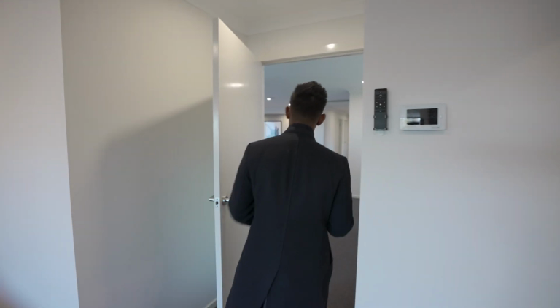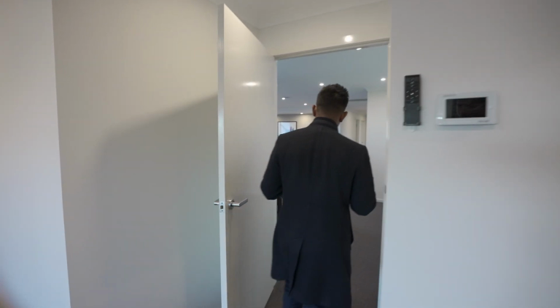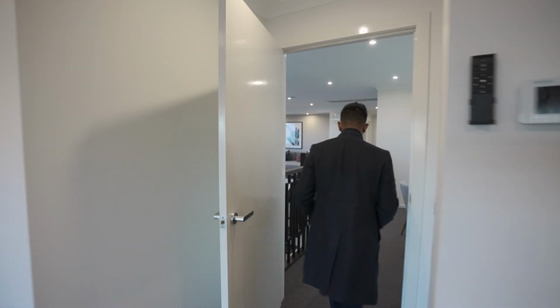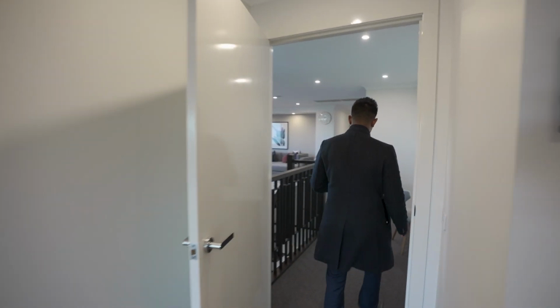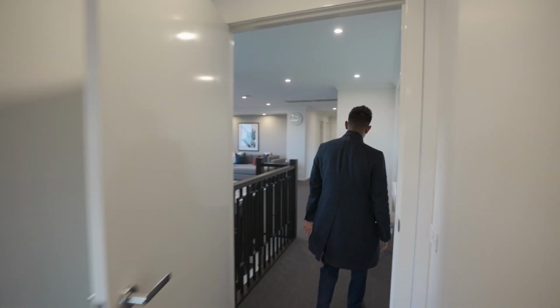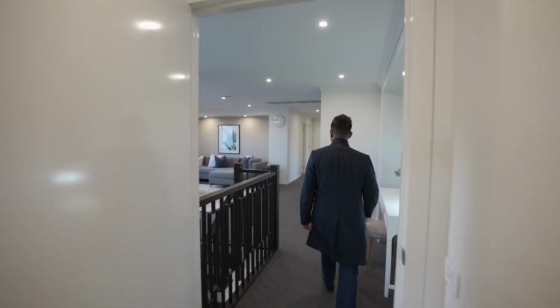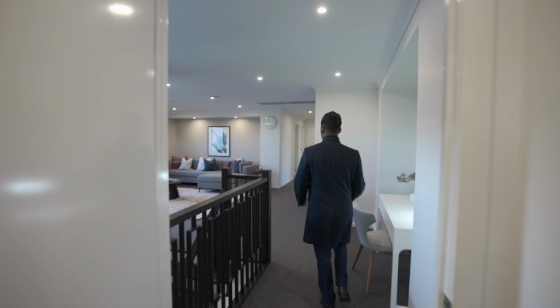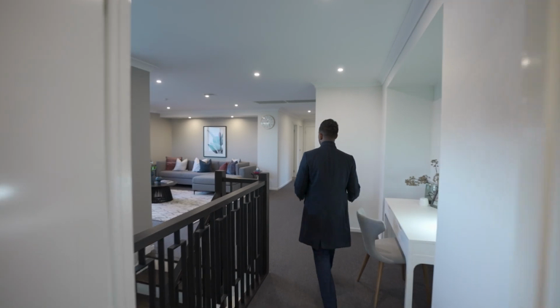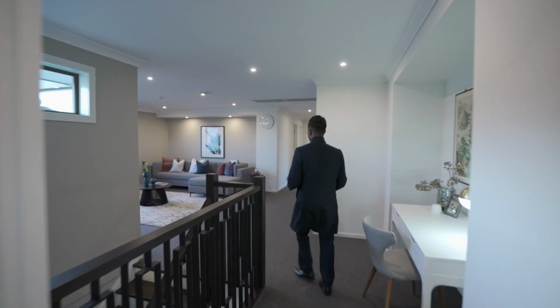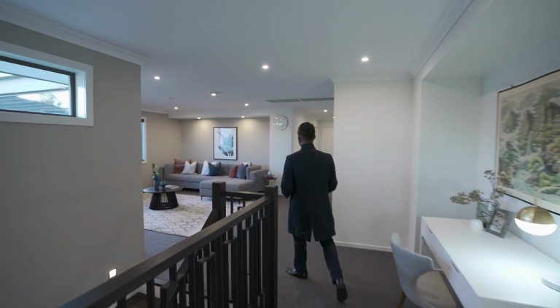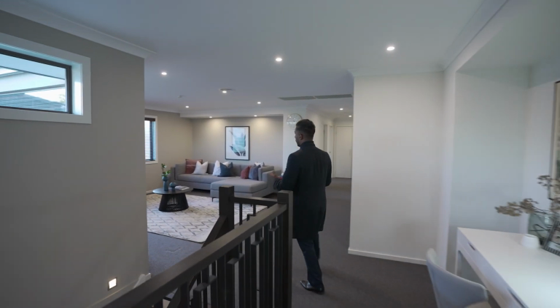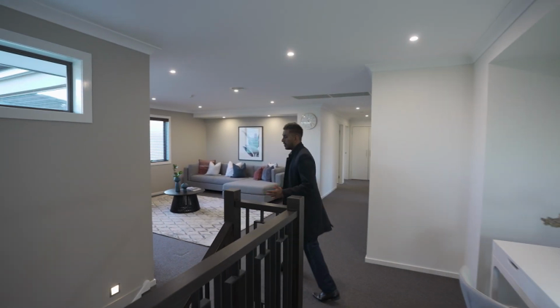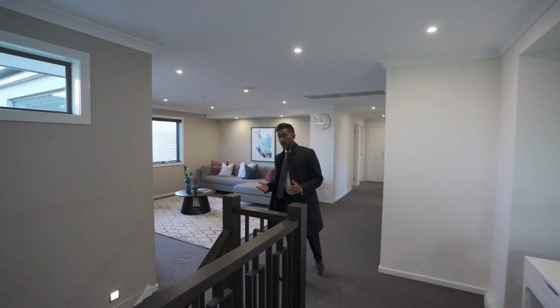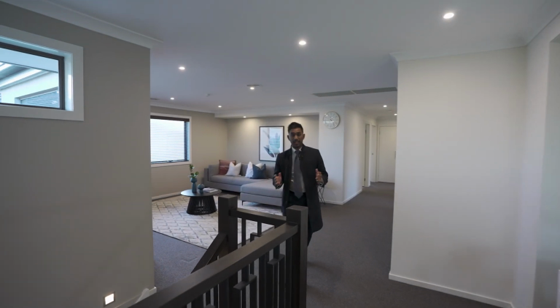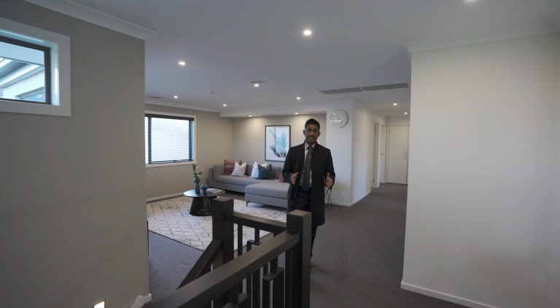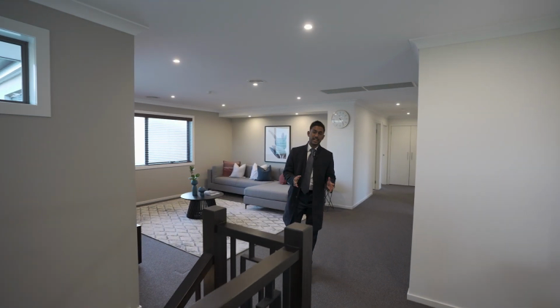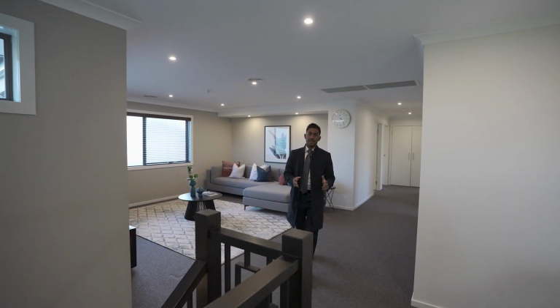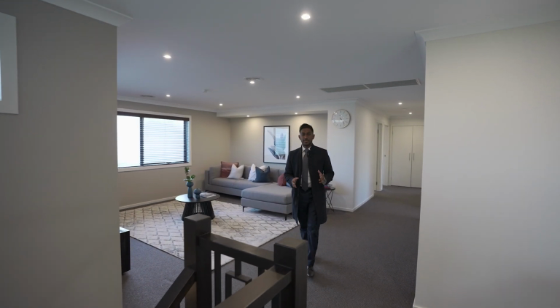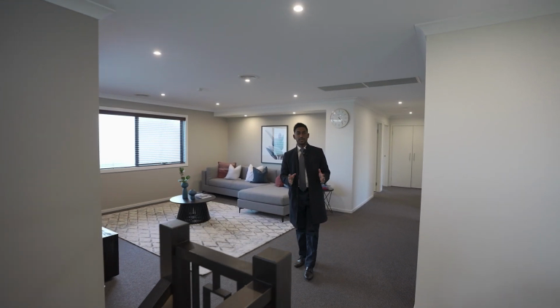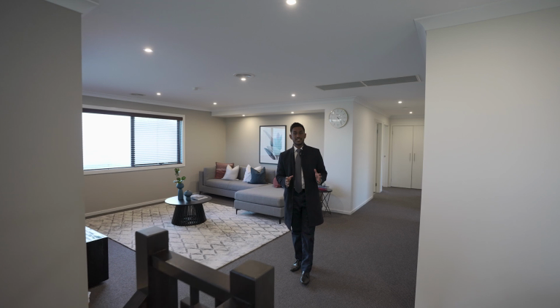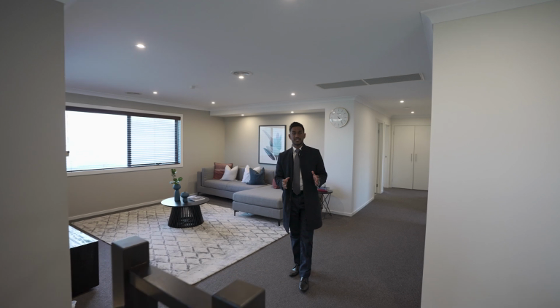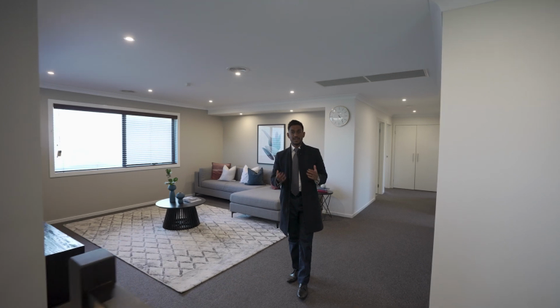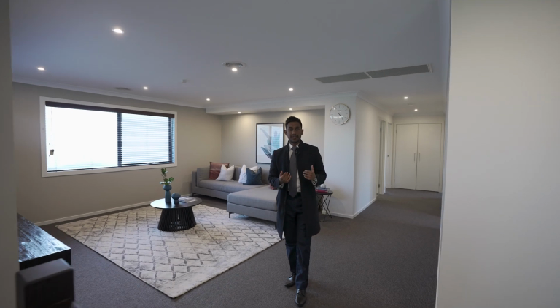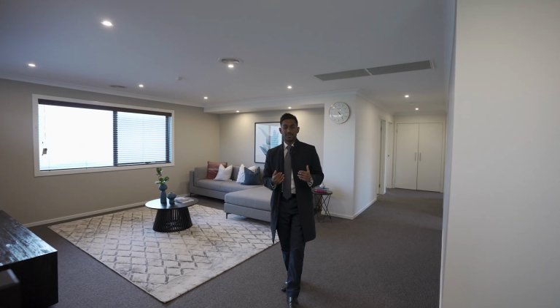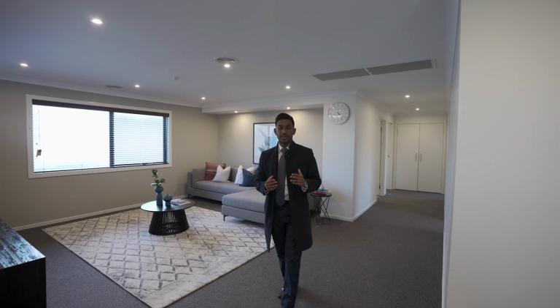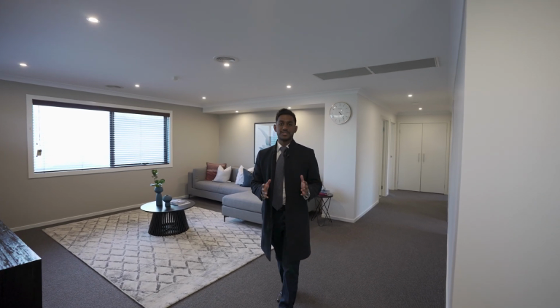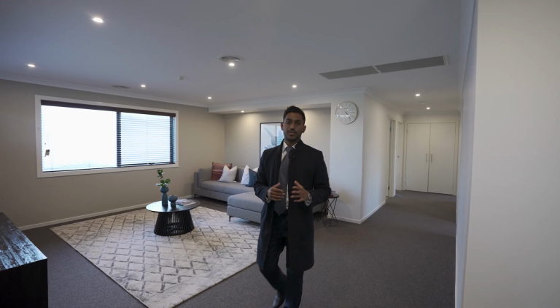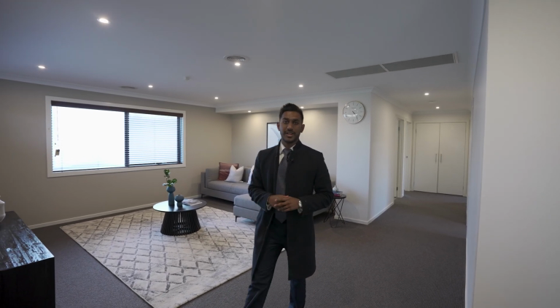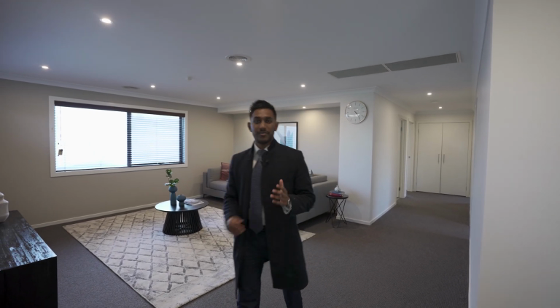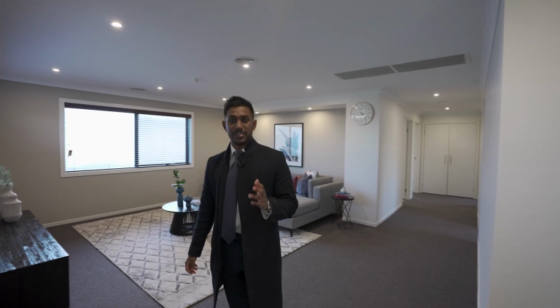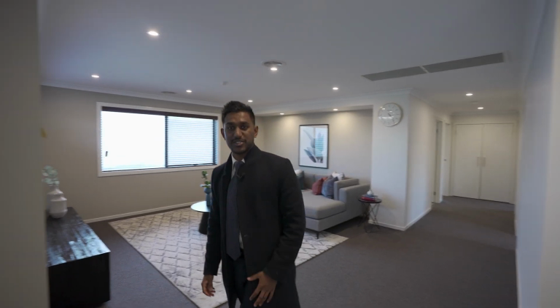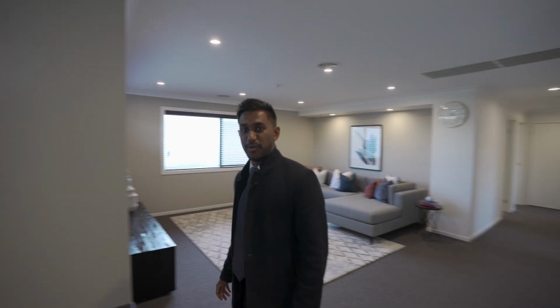If you want to have a look at this property, I can't wait to show you through. It's going to be open for inspection the first Saturday. But if you want to book a private inspection, feel free to give me a call. My number is 0413 530 041.